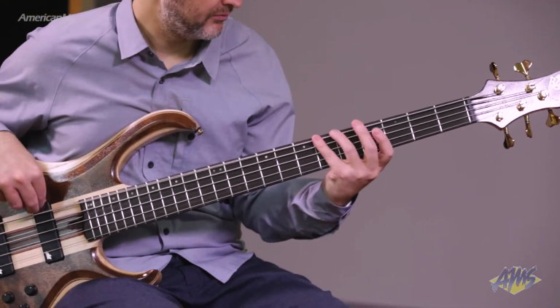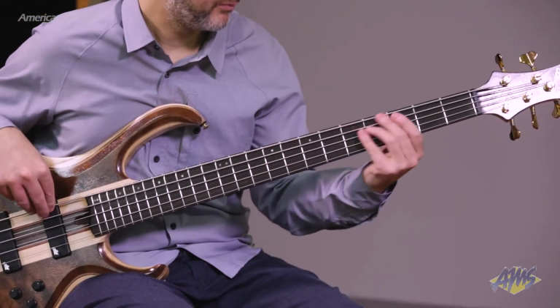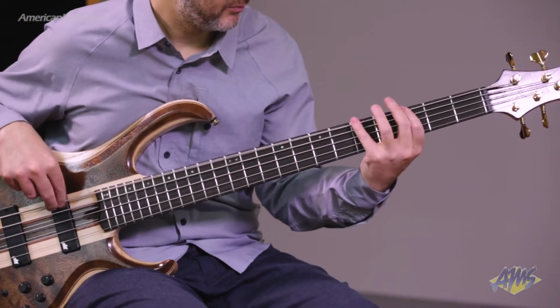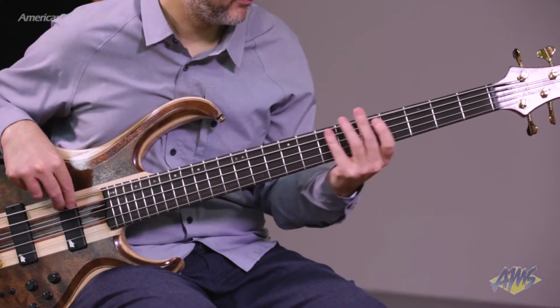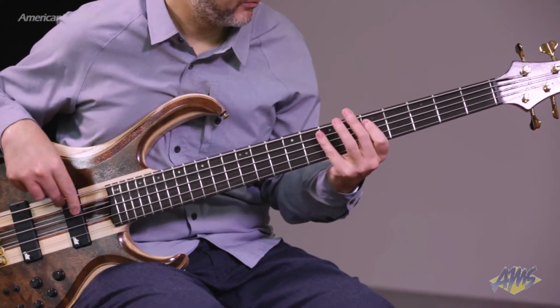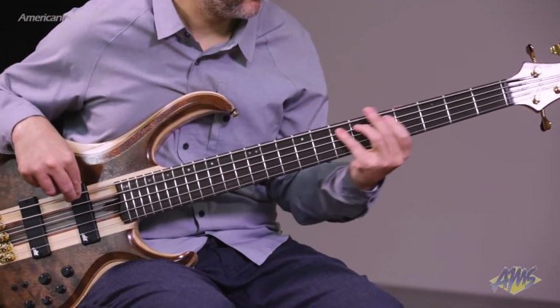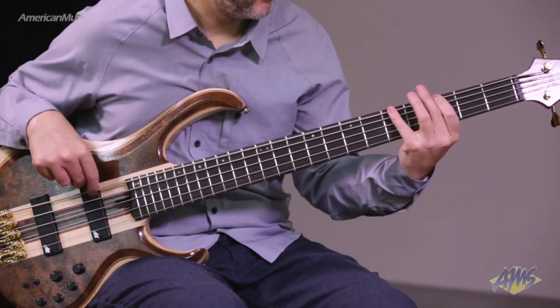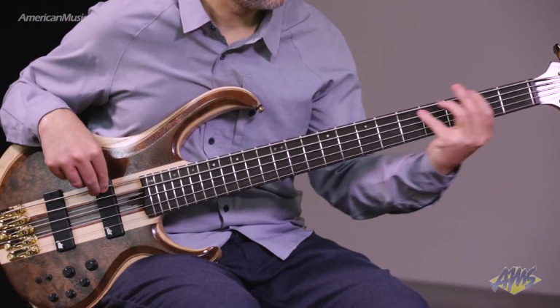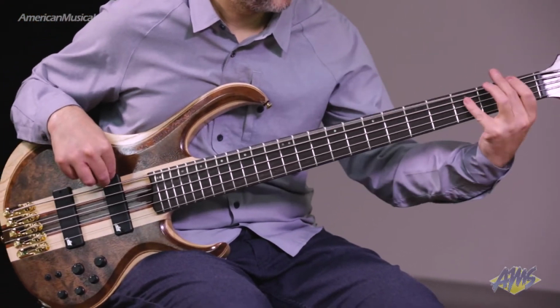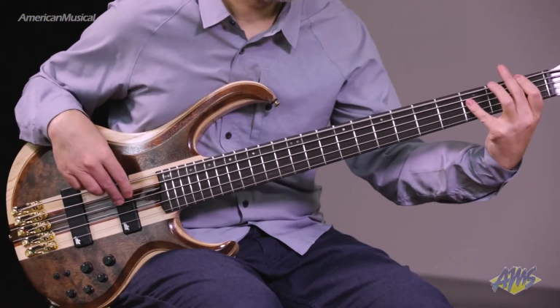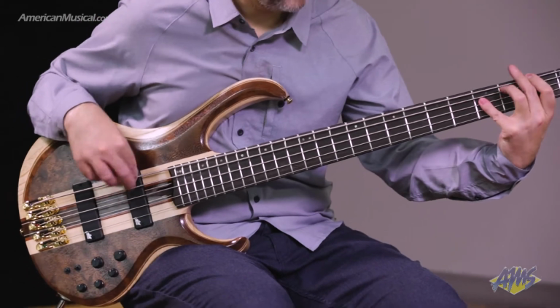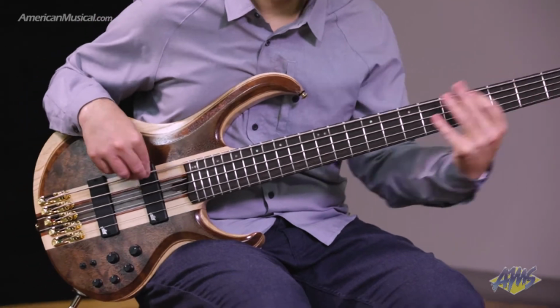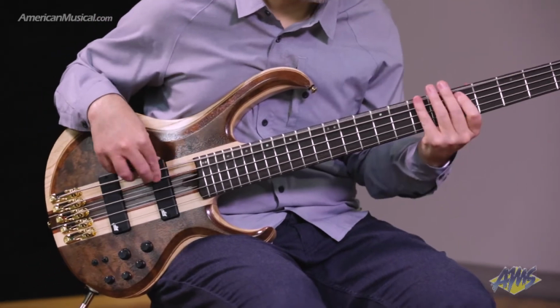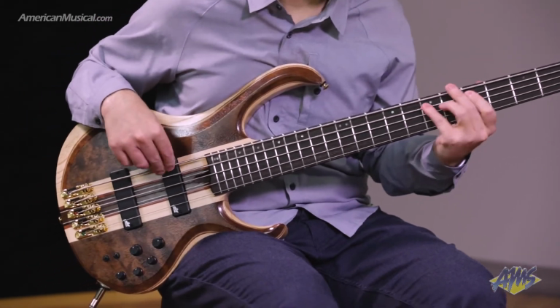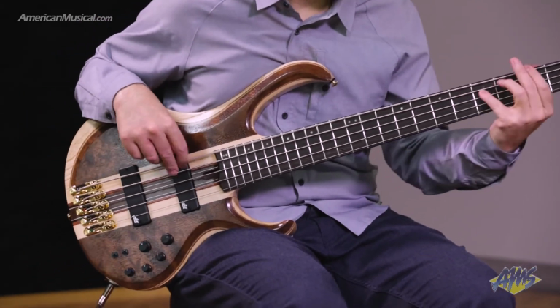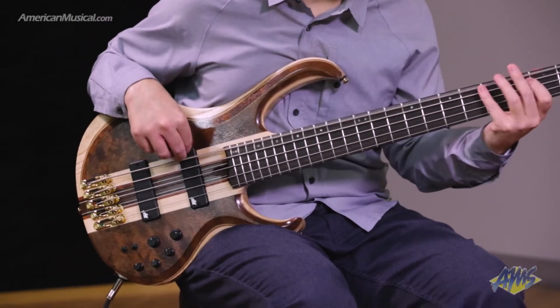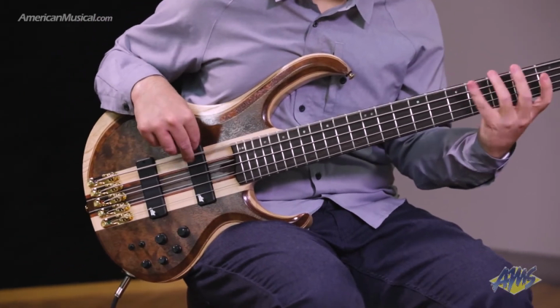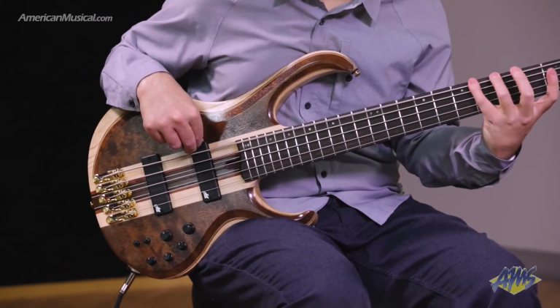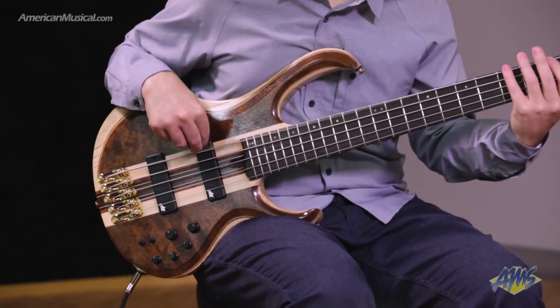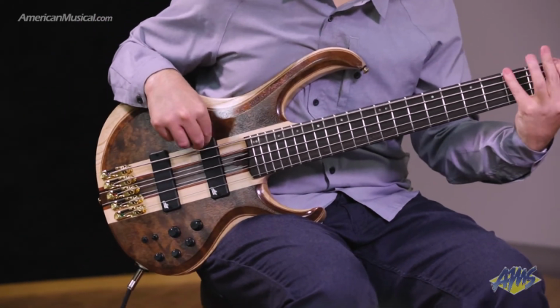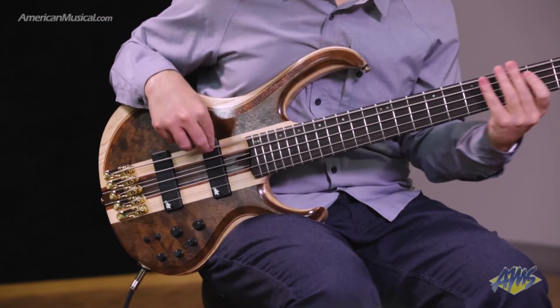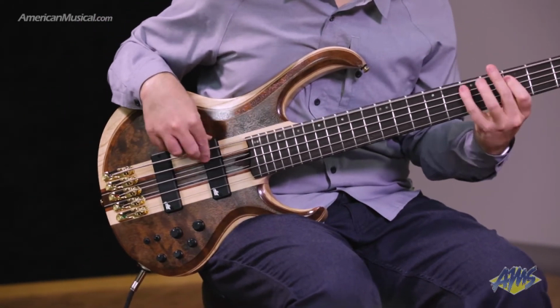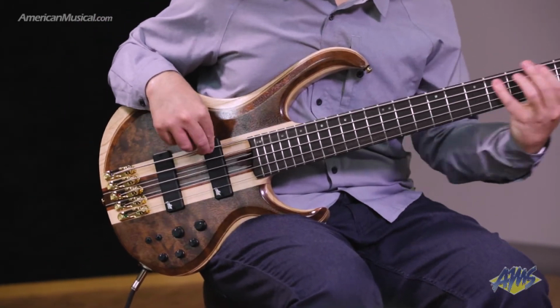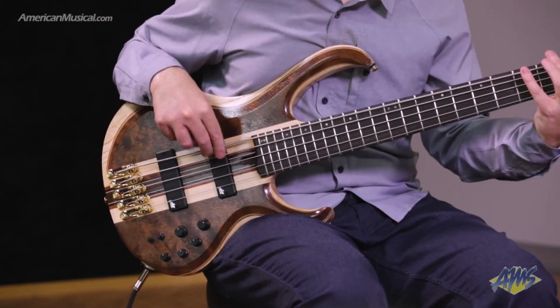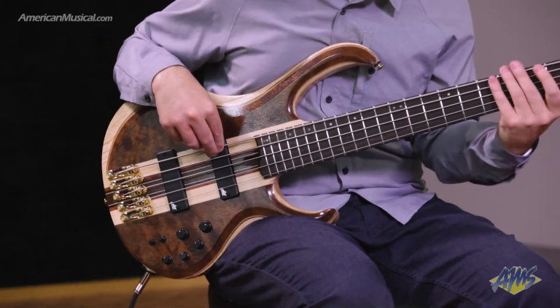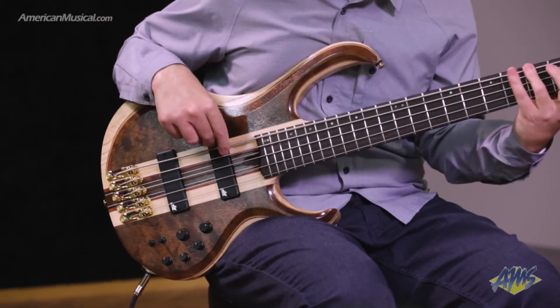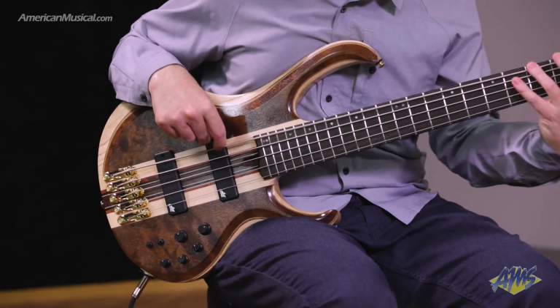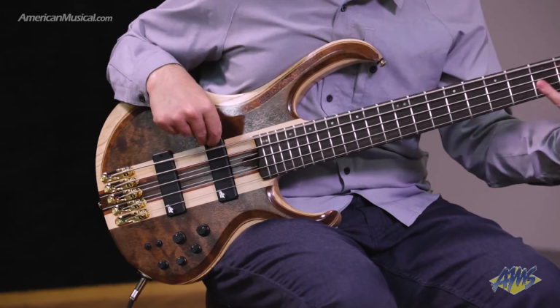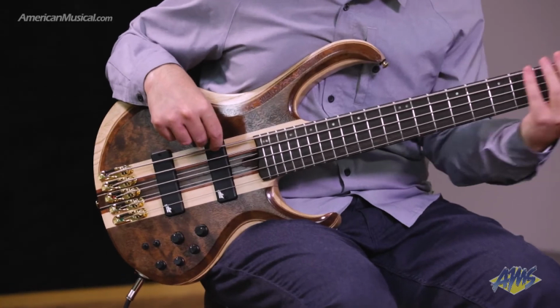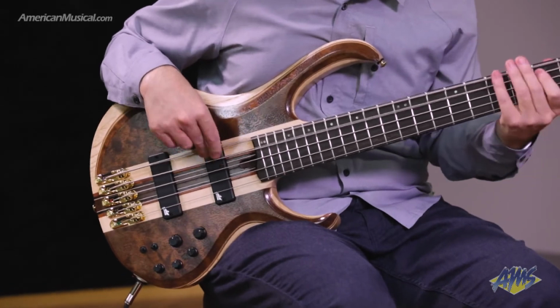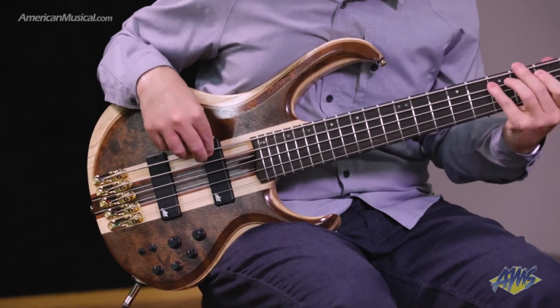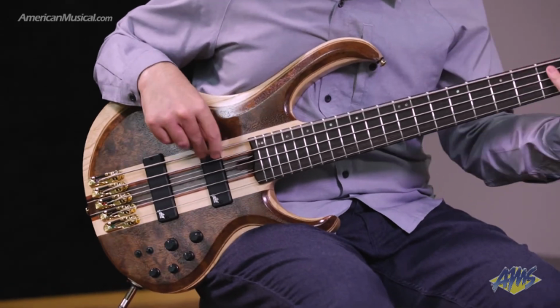This is the Ibanez BTB 1835 NDL. This is a BTB premium instrument and it's available in the five string version like you're seeing here, as well as a six string version.